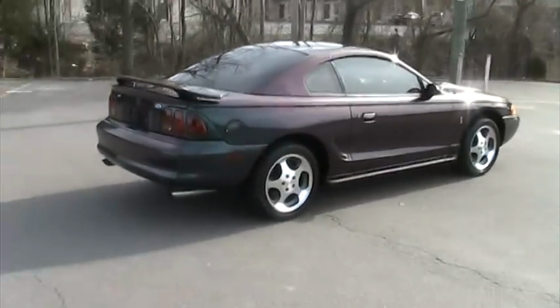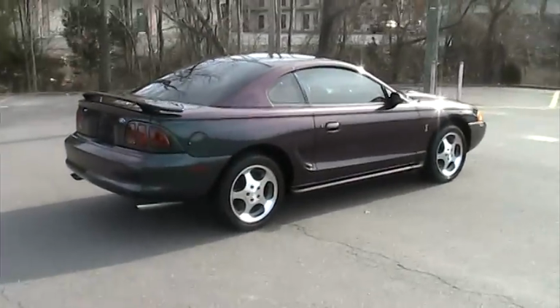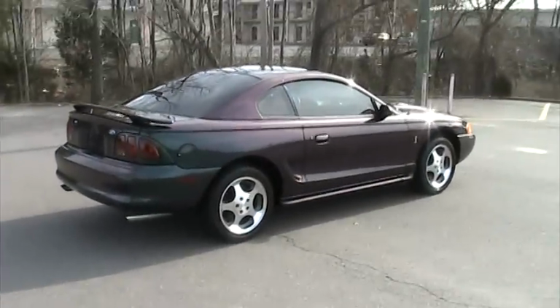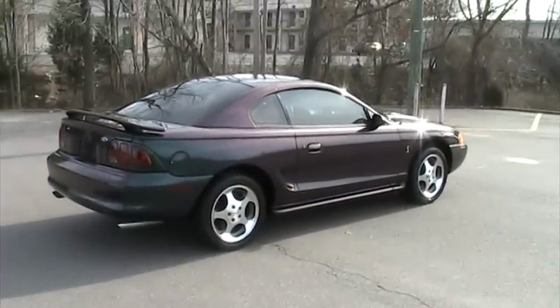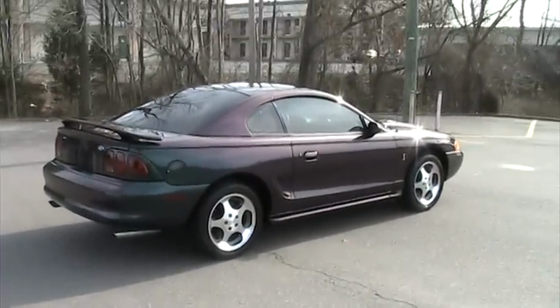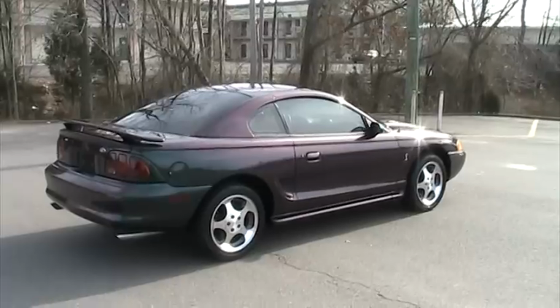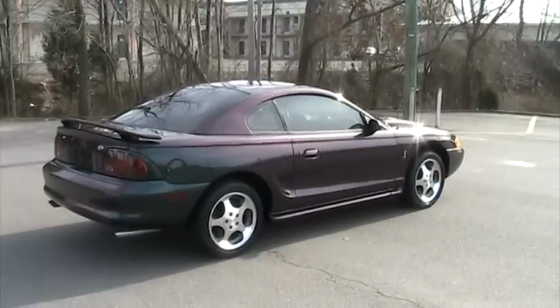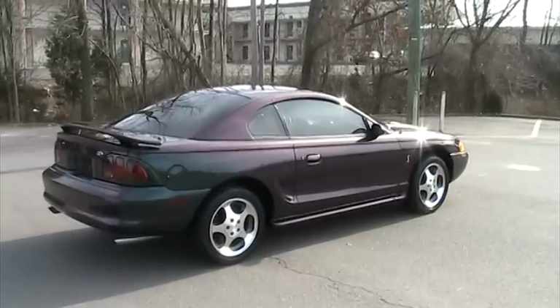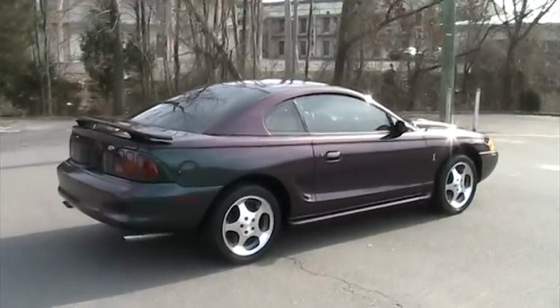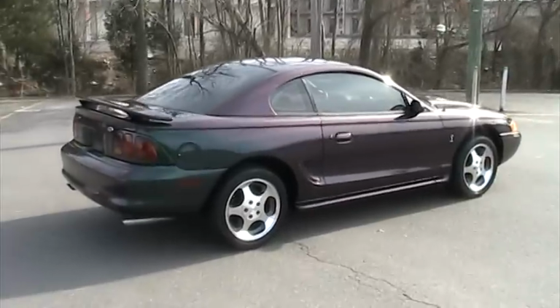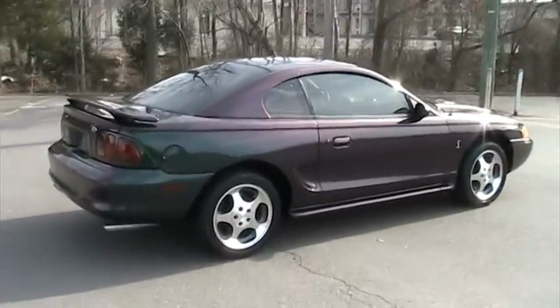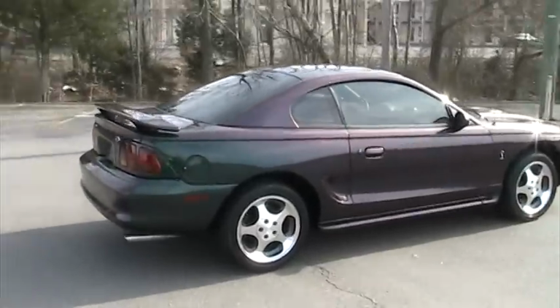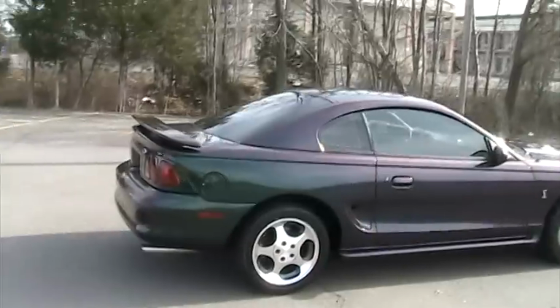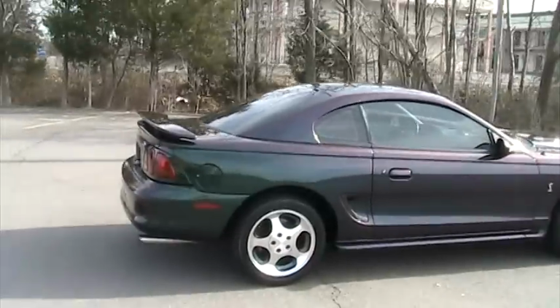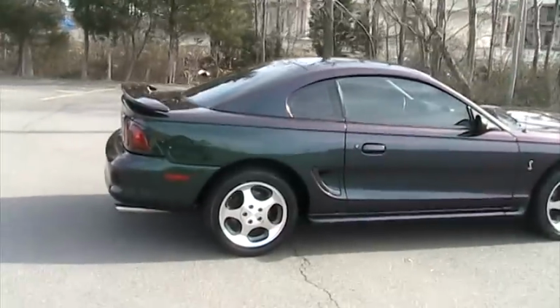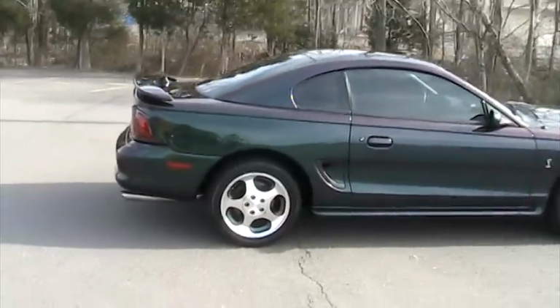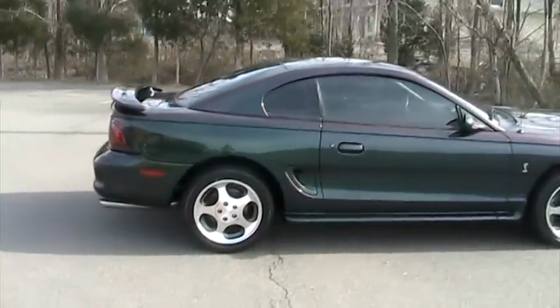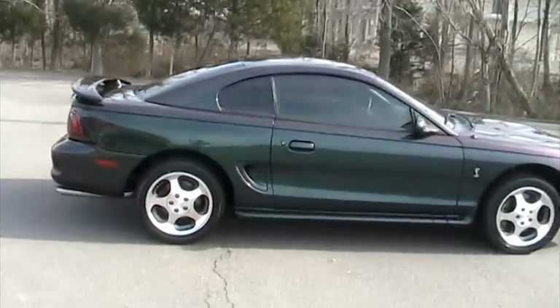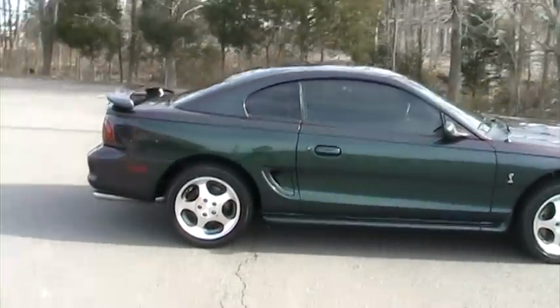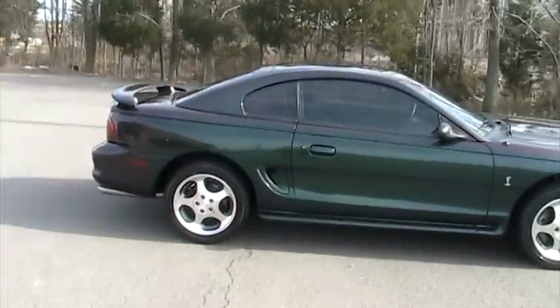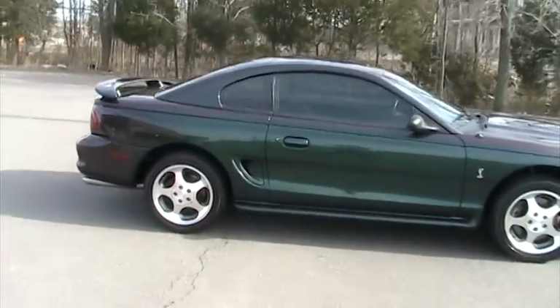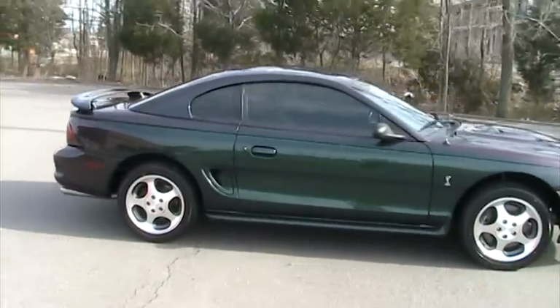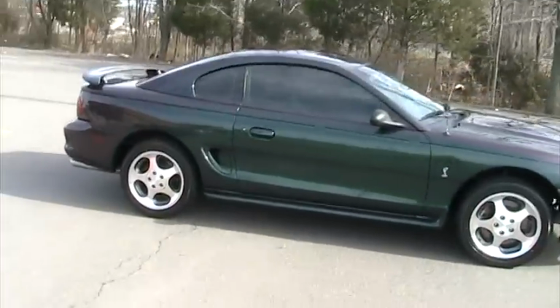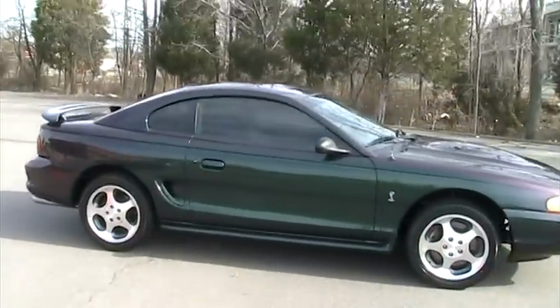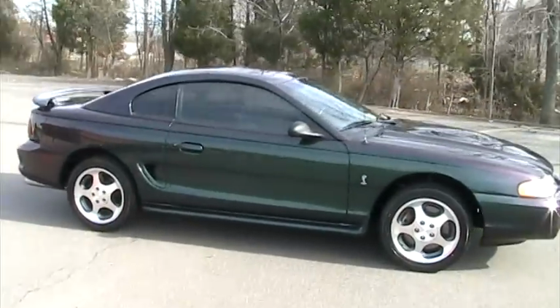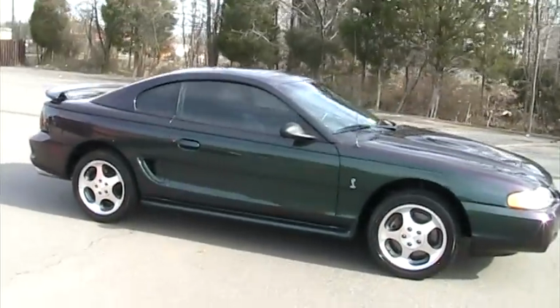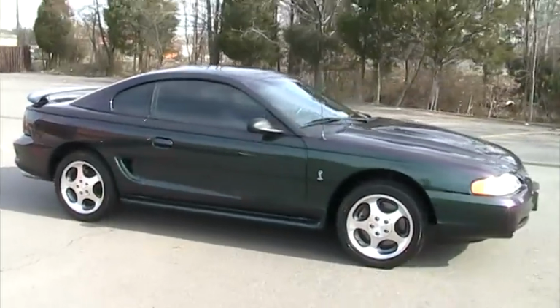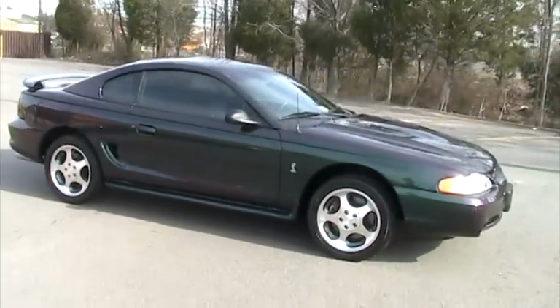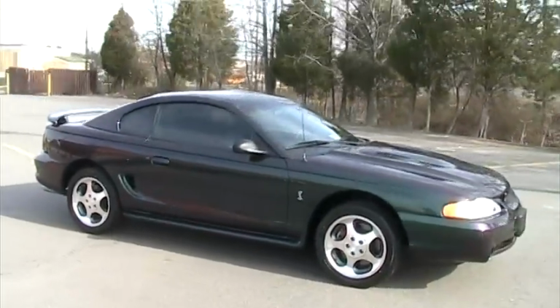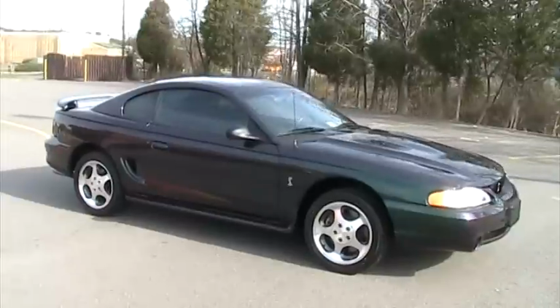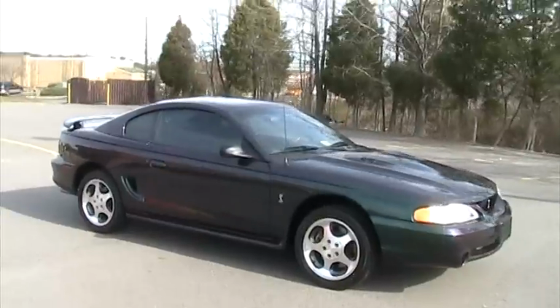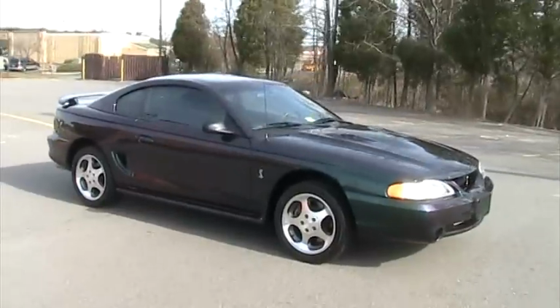The car is a 100% virgin Cobra — no aftermarket parts, exhaust, or intakes. Always garage kept, no accident history, all original paintwork.